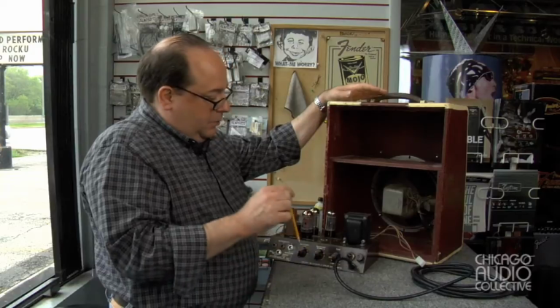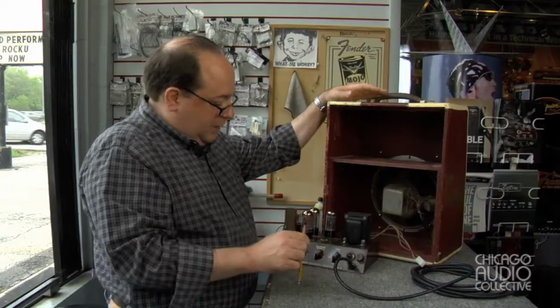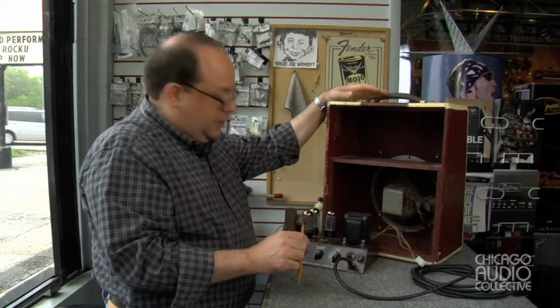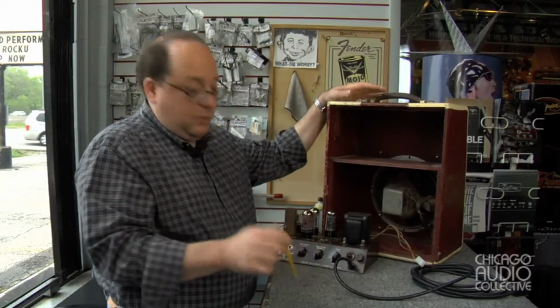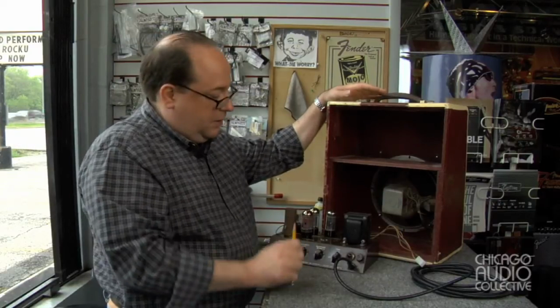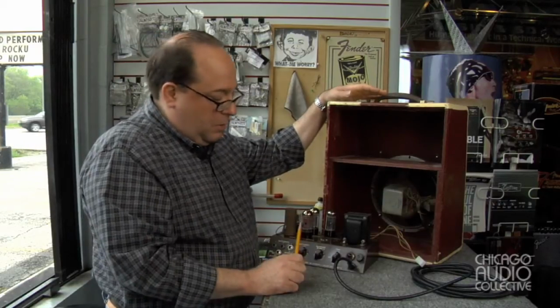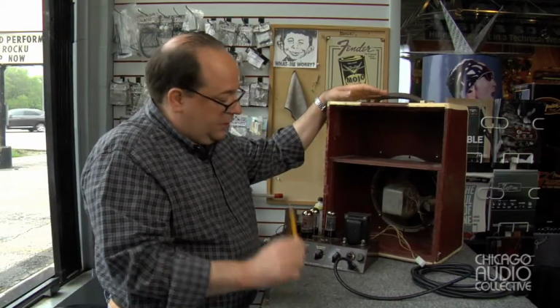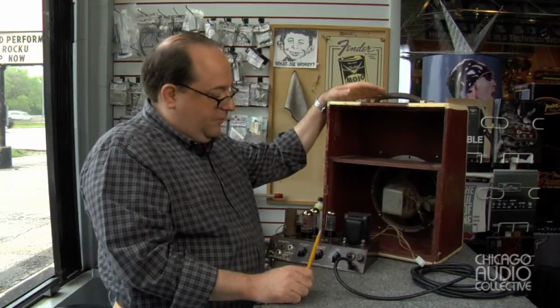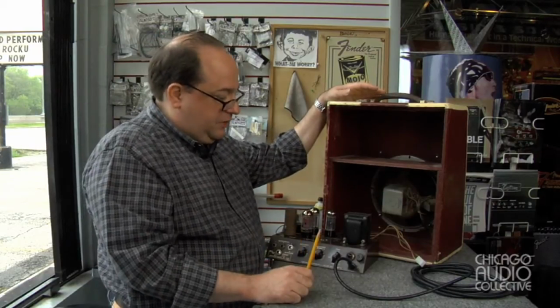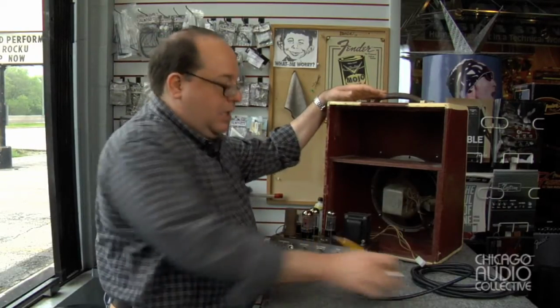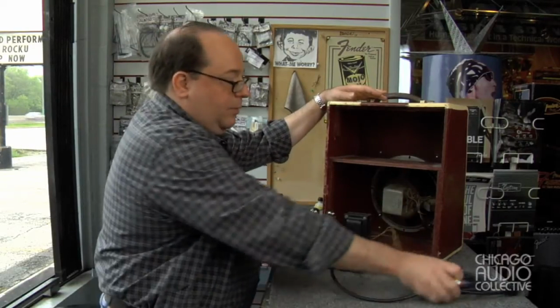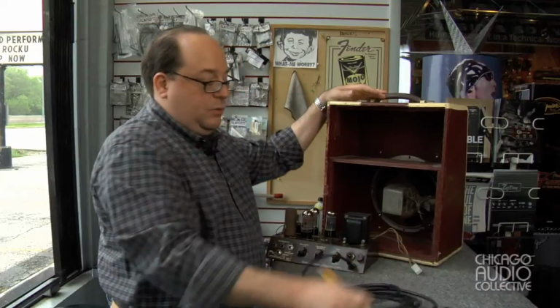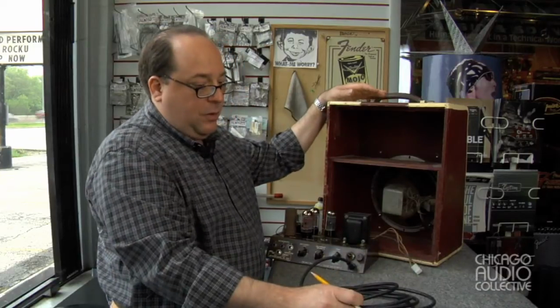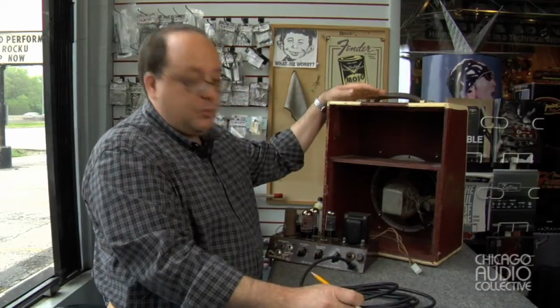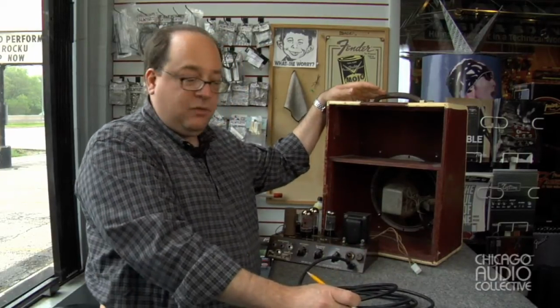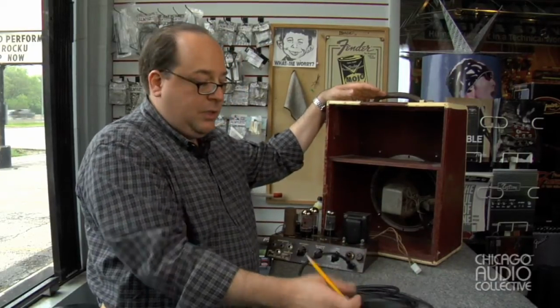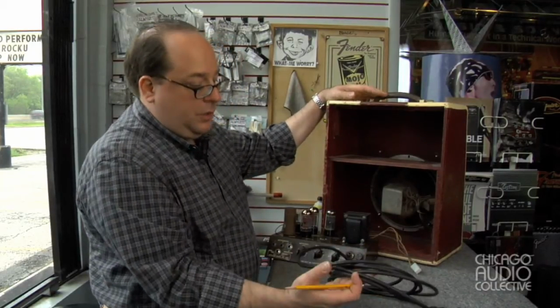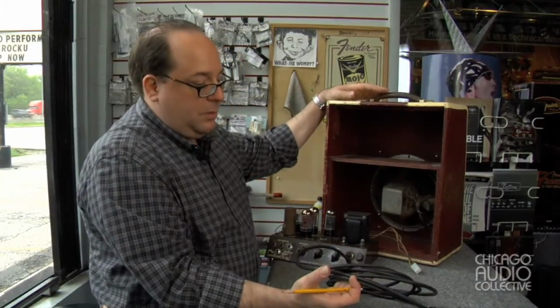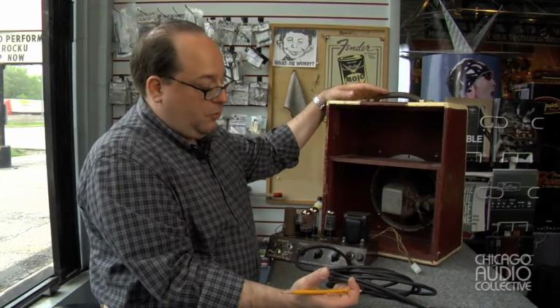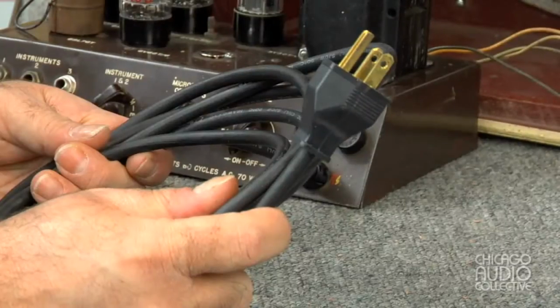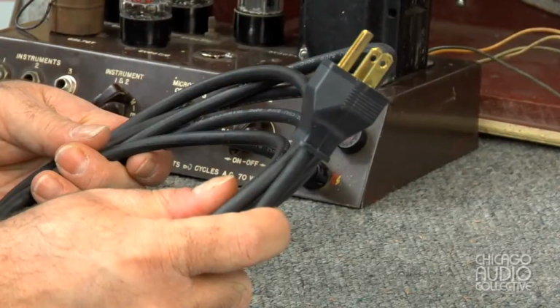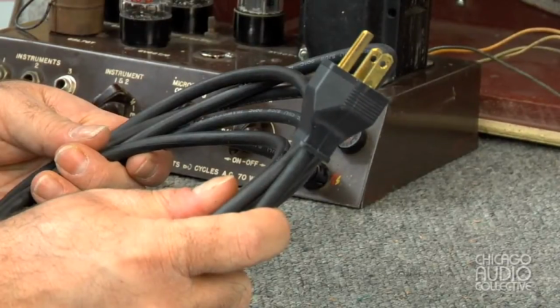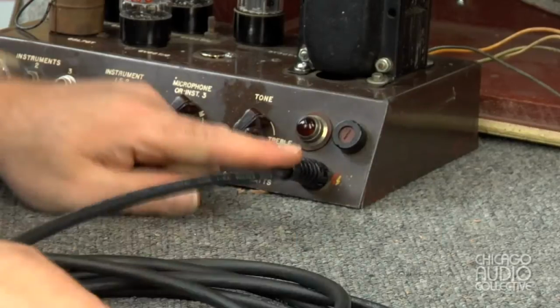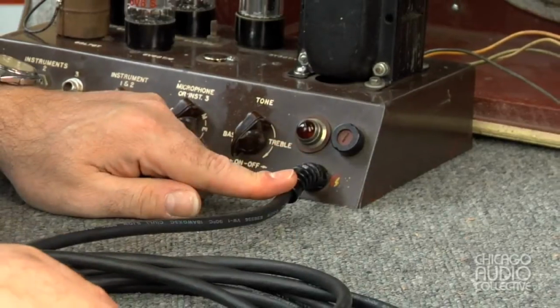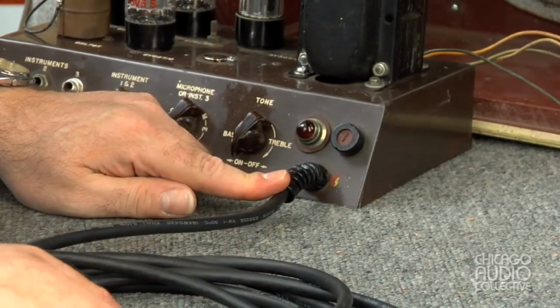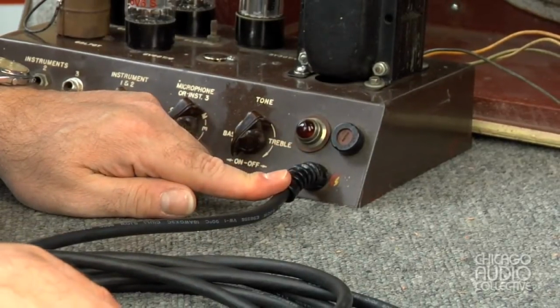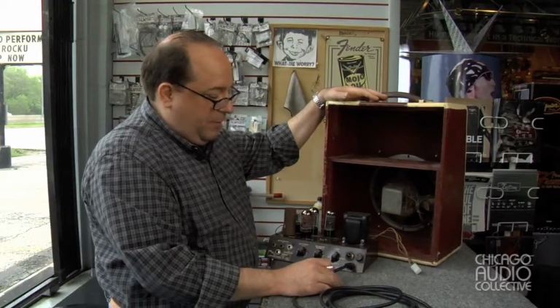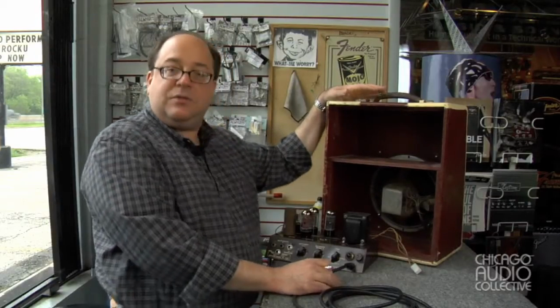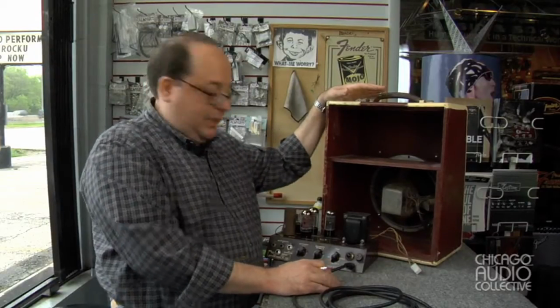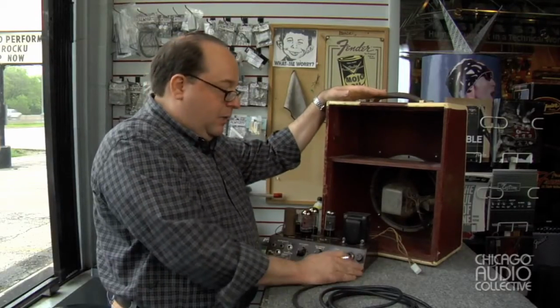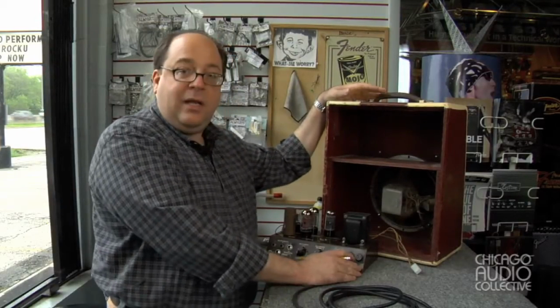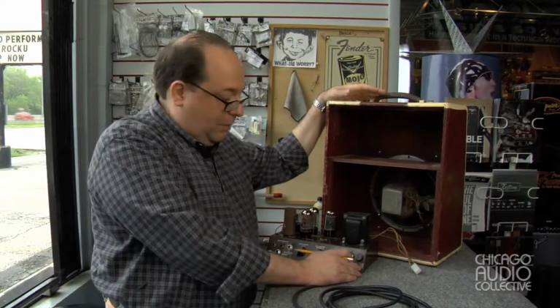The last thing we did, as we do with almost all amplifiers of this age, is replace the original power cord, which was not grounded, with a new modern grounded cord and a new strain relief, so should this thing tip over backwards or something like that, we're not going to have any problems.